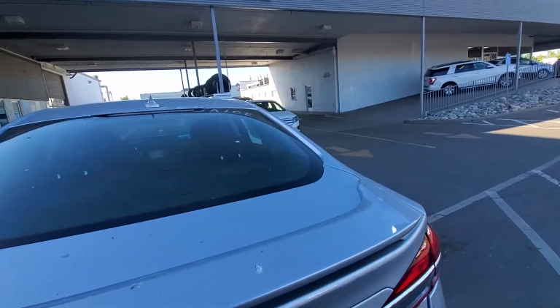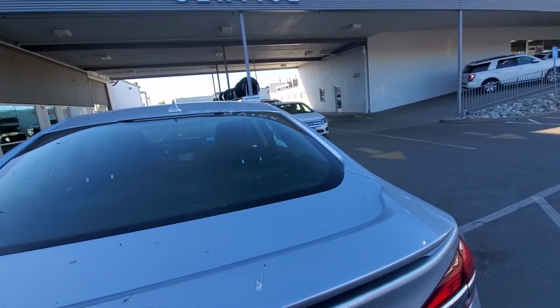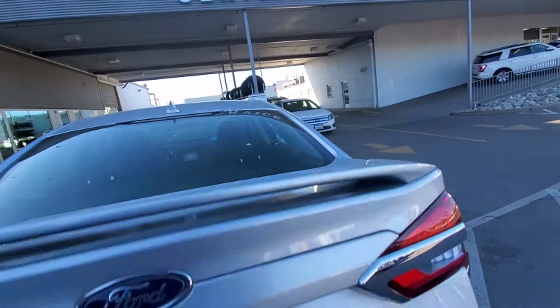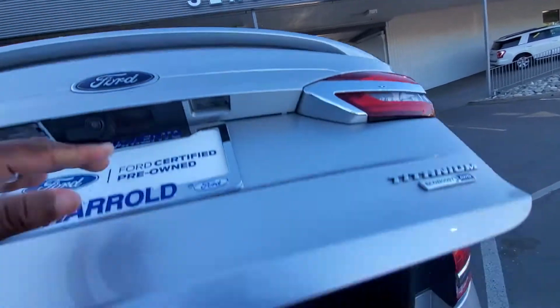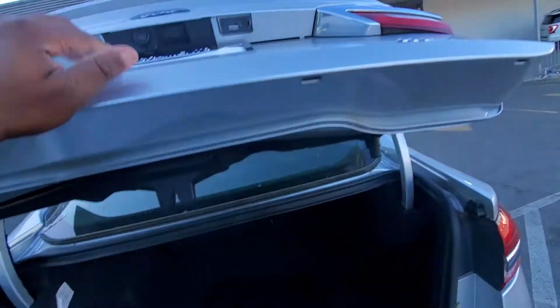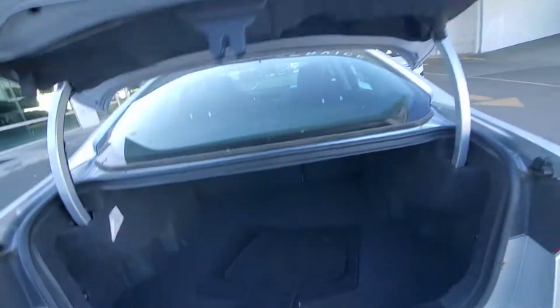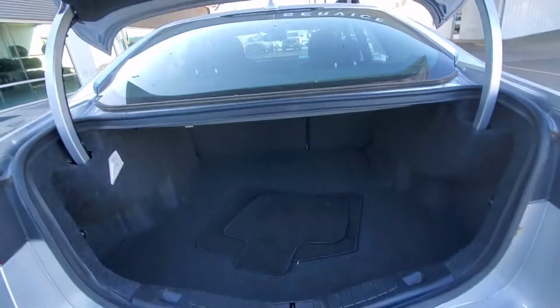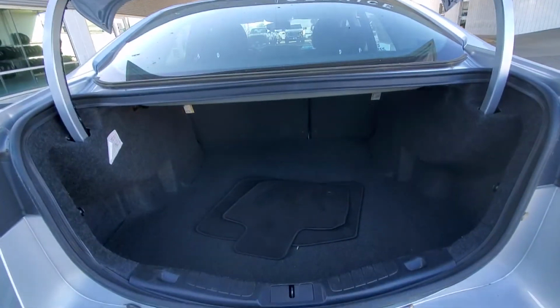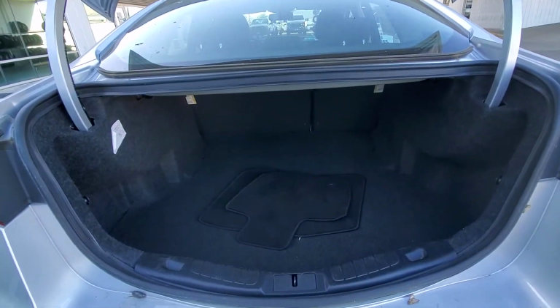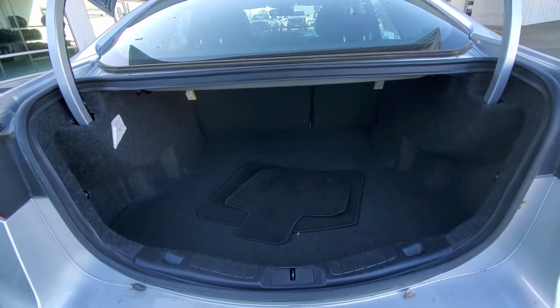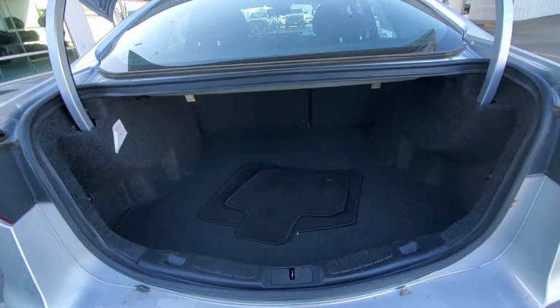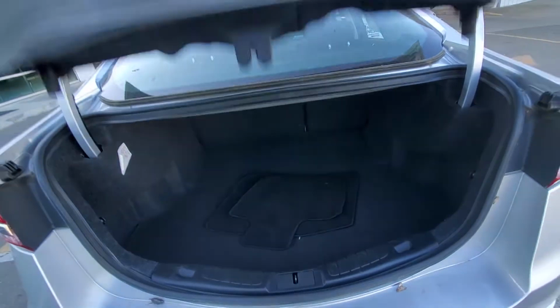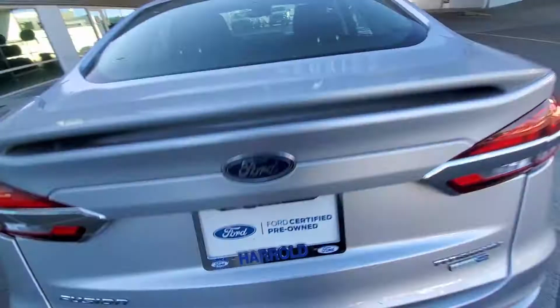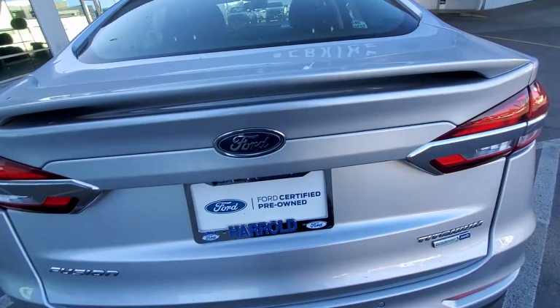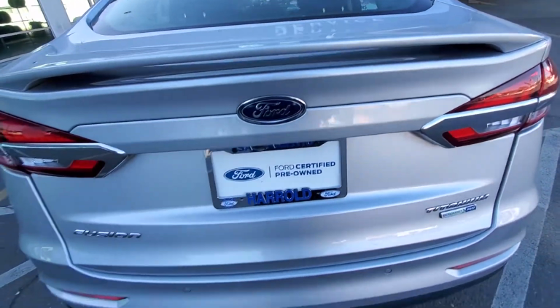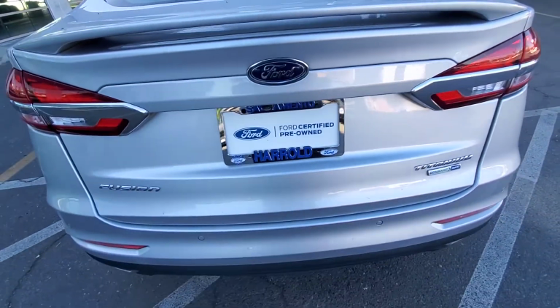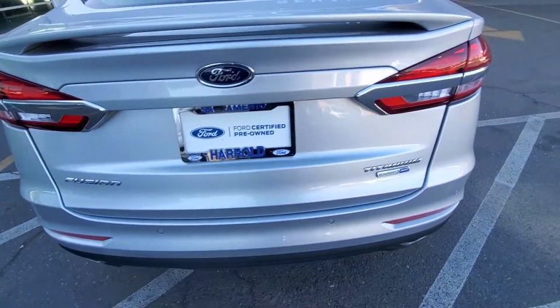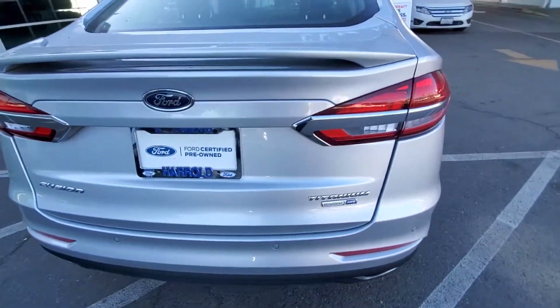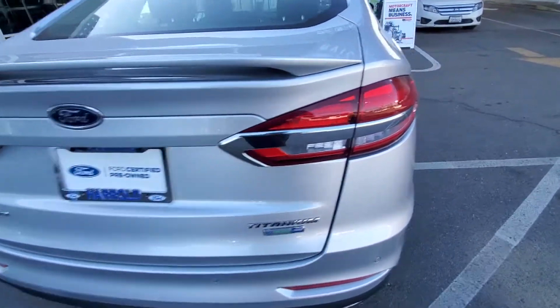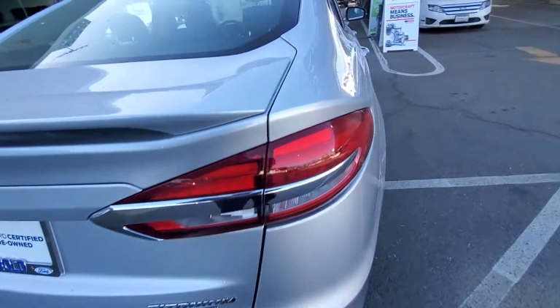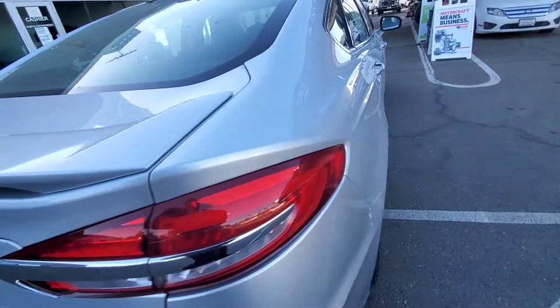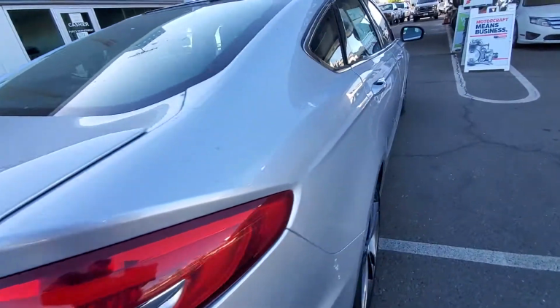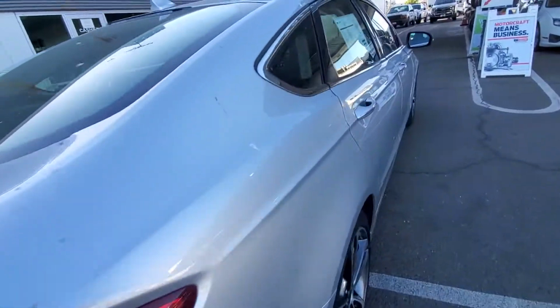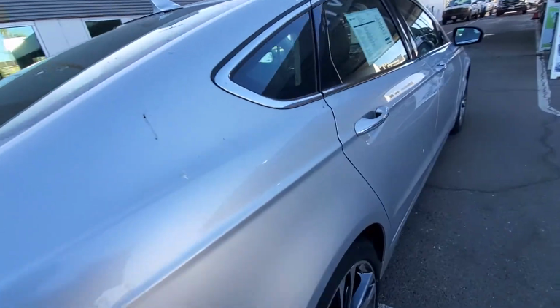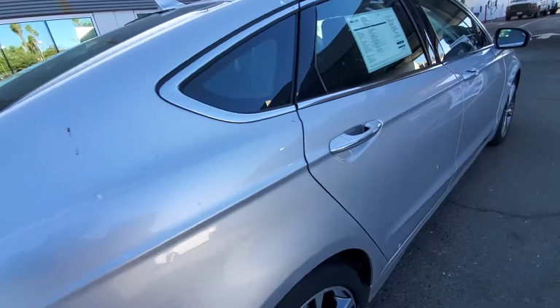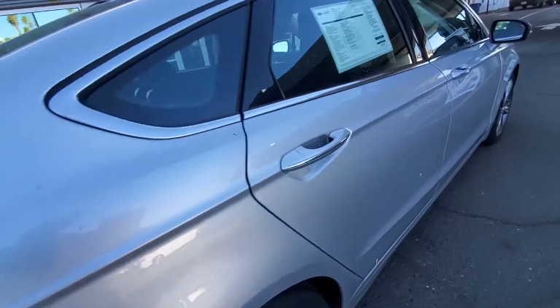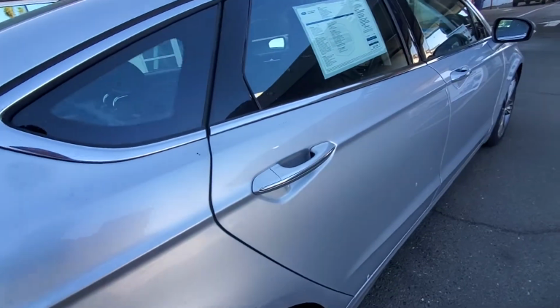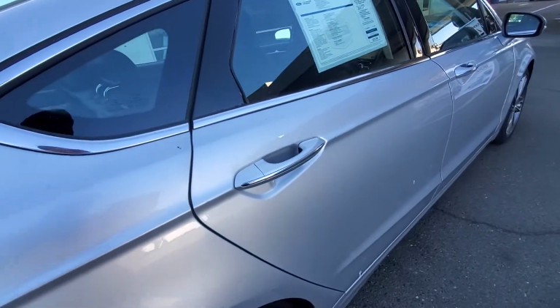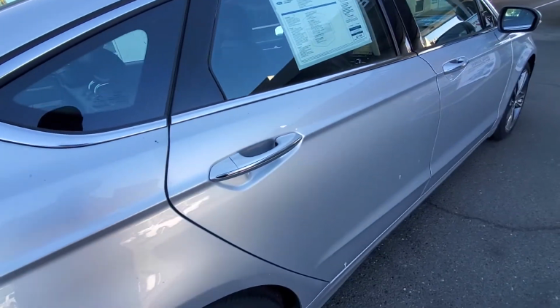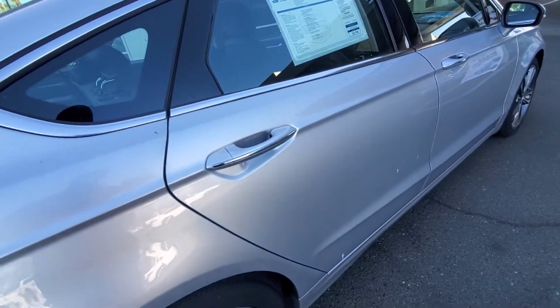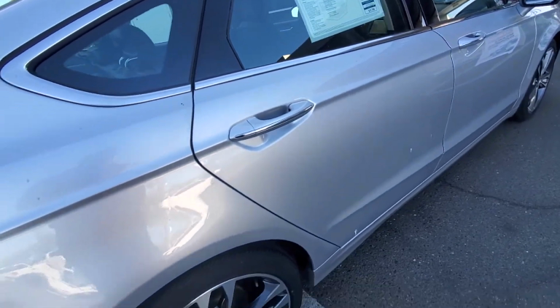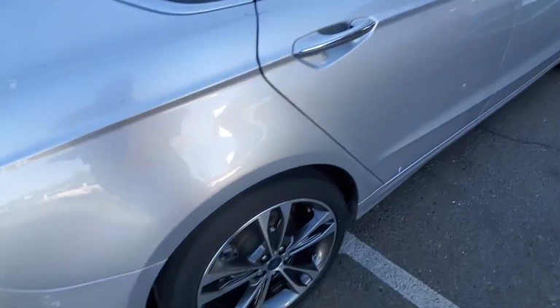This vehicle — you can put whatever you want in the back of this. I did mention it's an all-wheel drive. It's Ford Factory Certified, so it has a seven-year and/or 100,000 mile limited powertrain warranty.